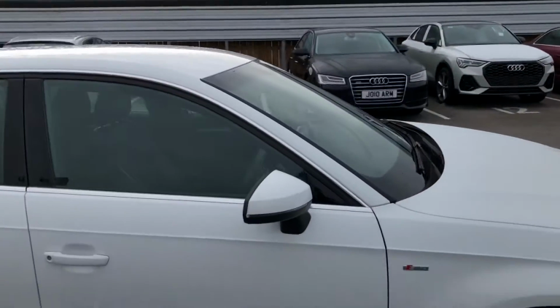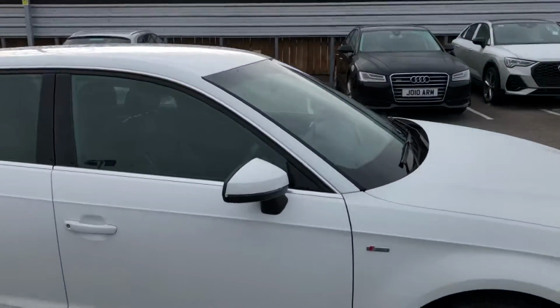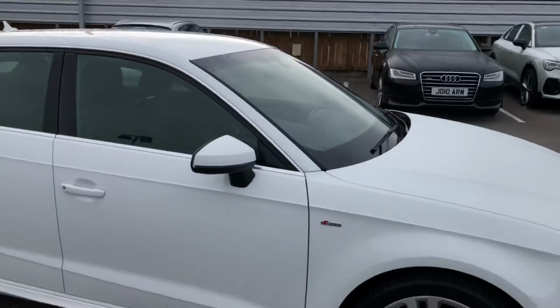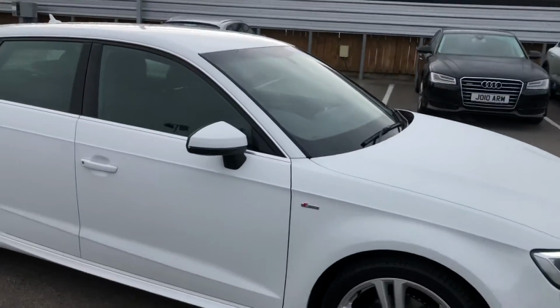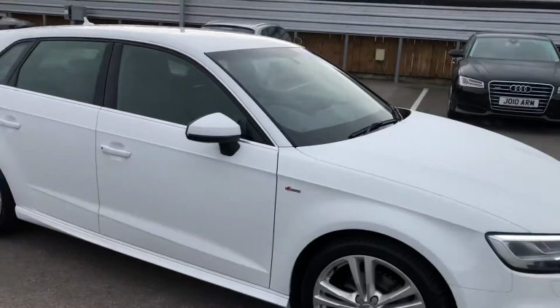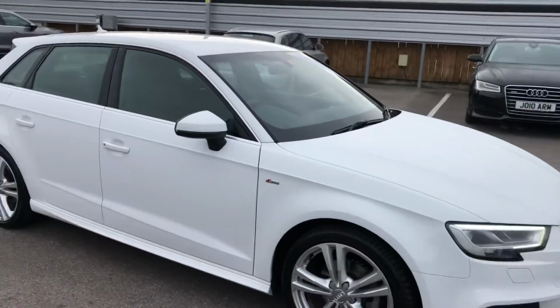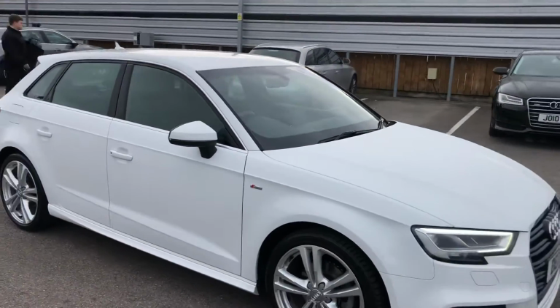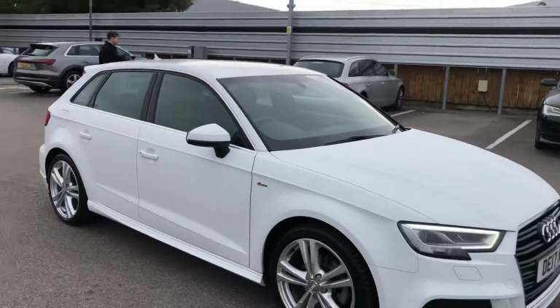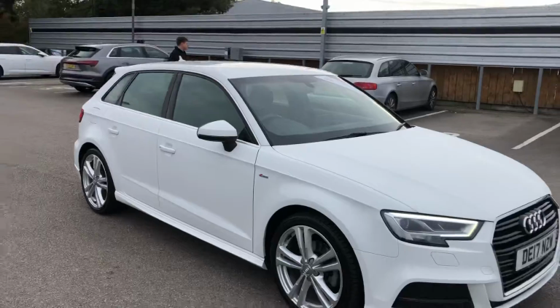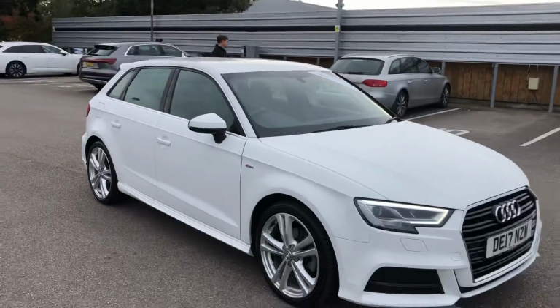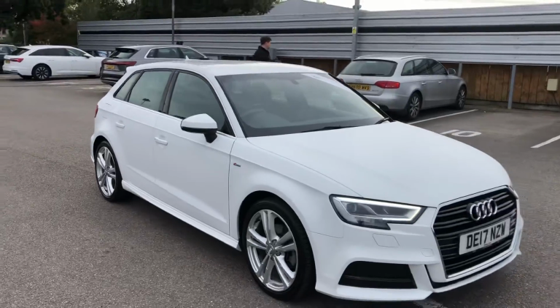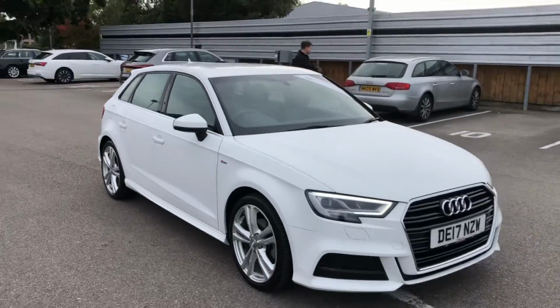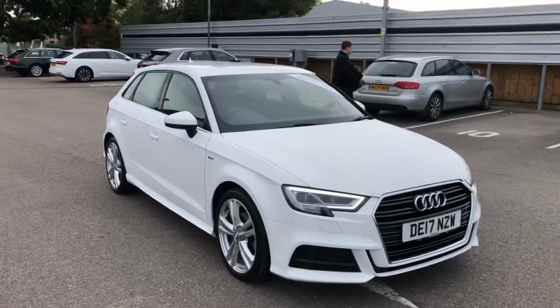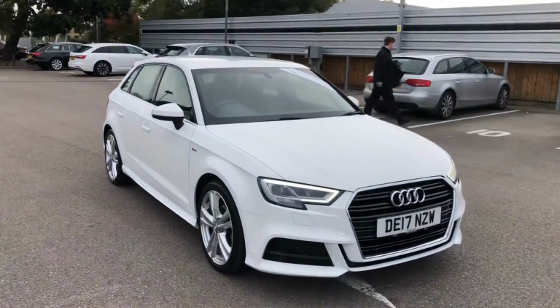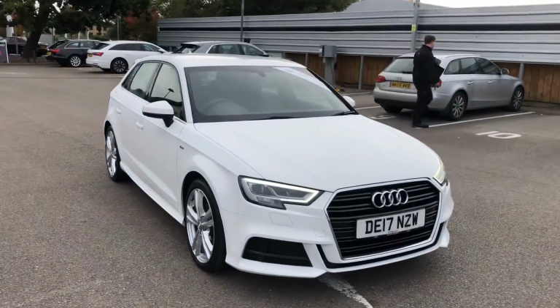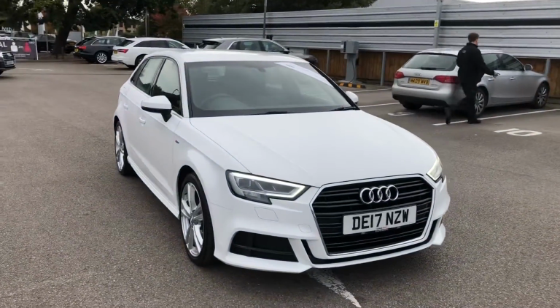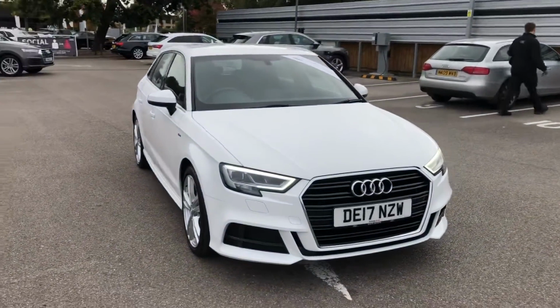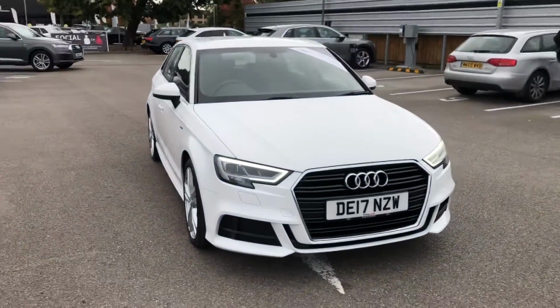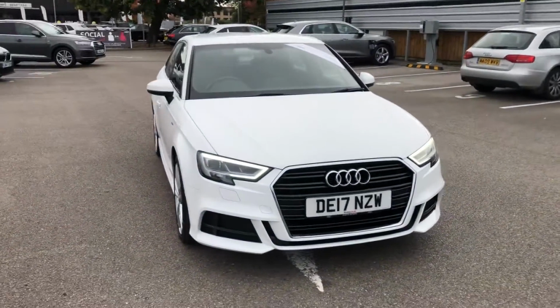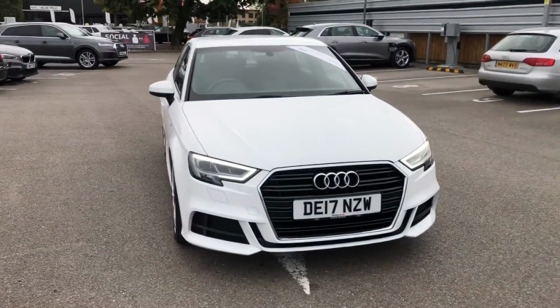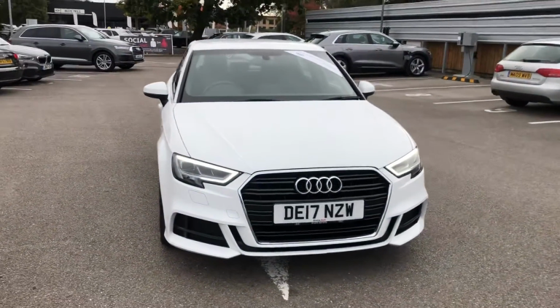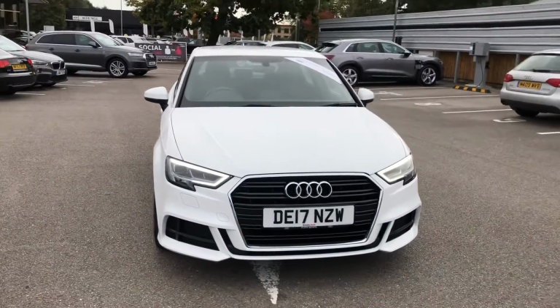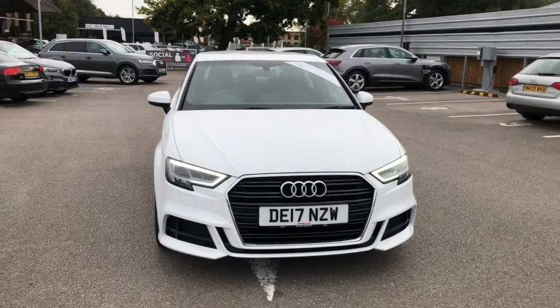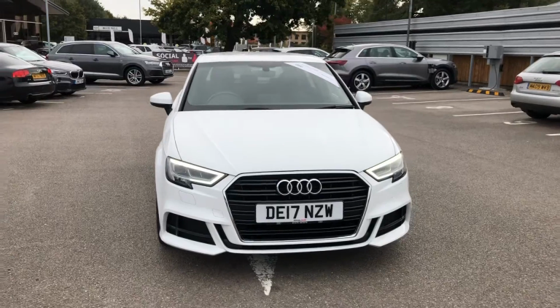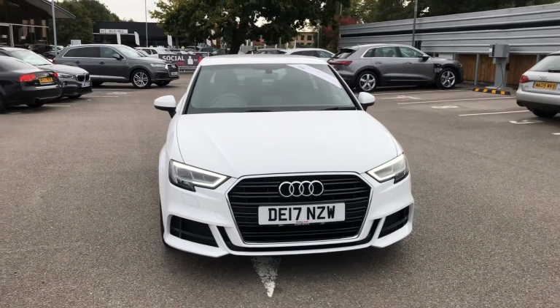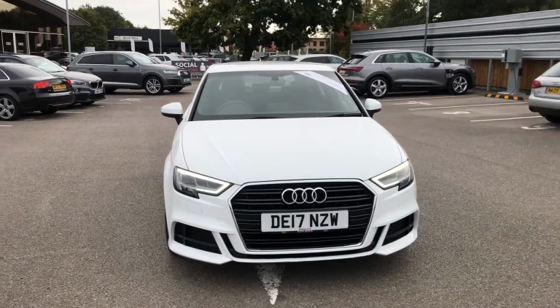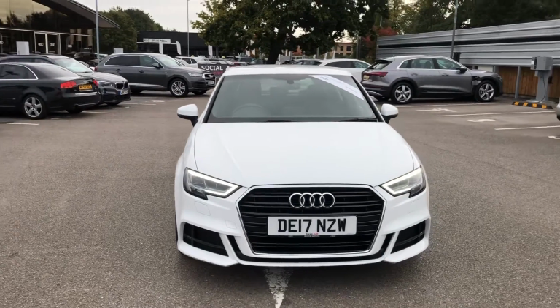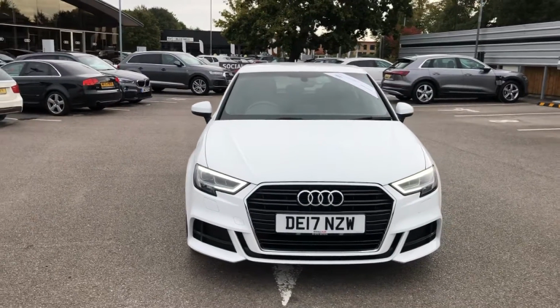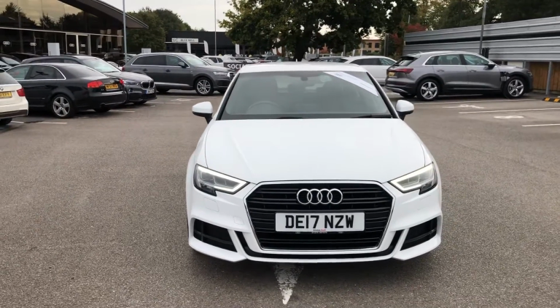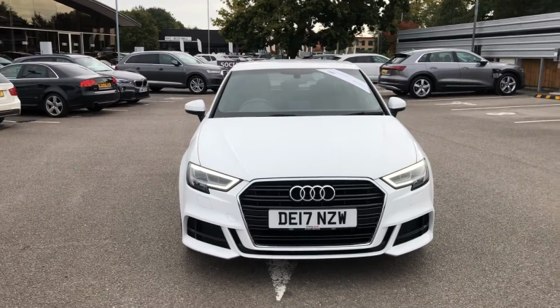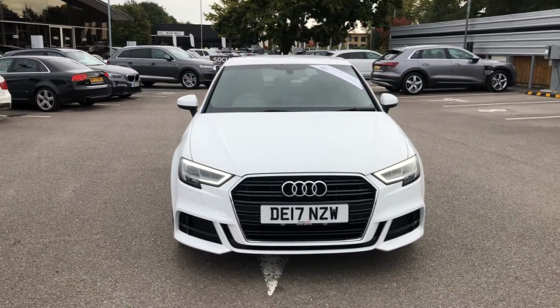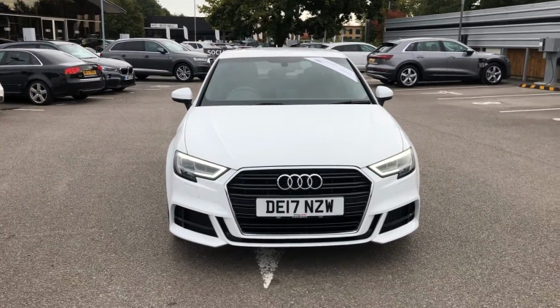If you would like any more information on this Audi A3, please contact us here at Crewe Audi on 01270 864091. Thank you for watching.